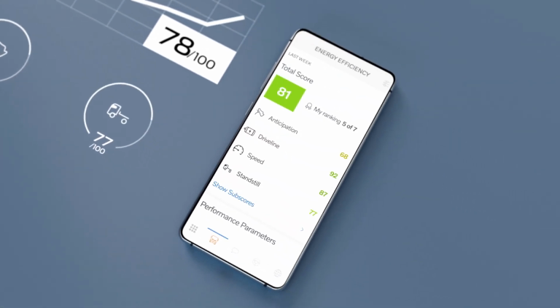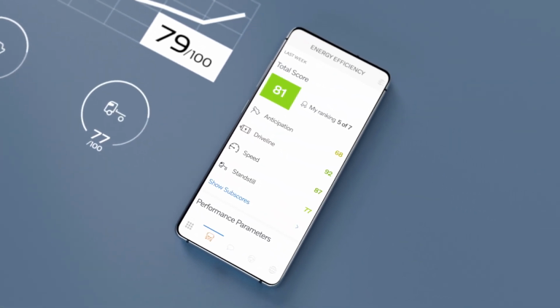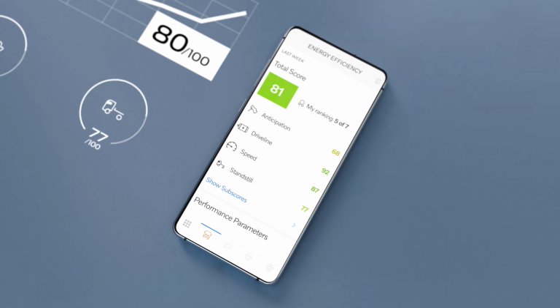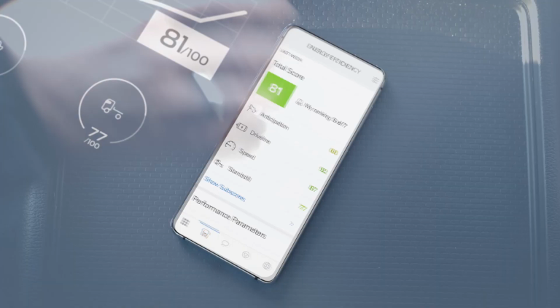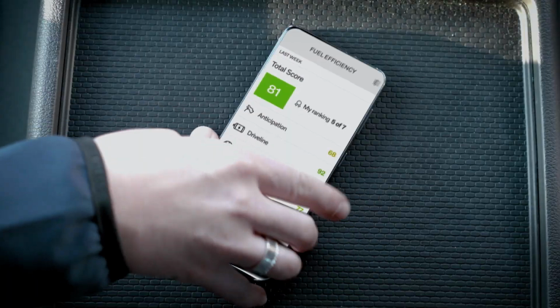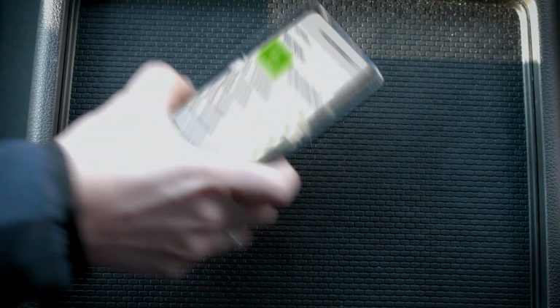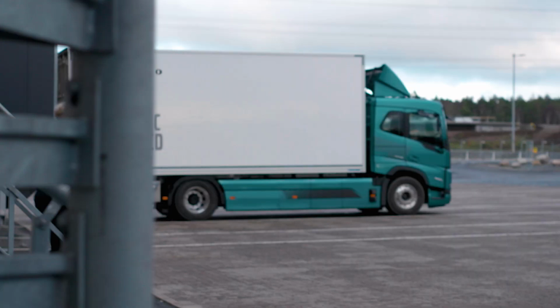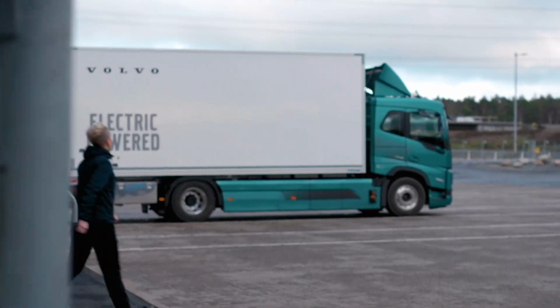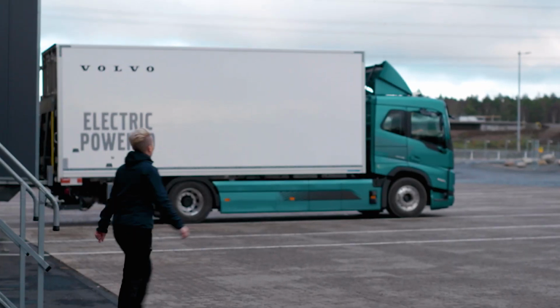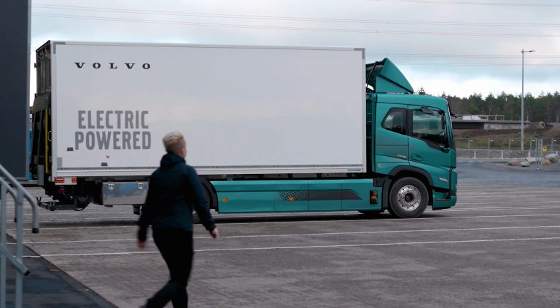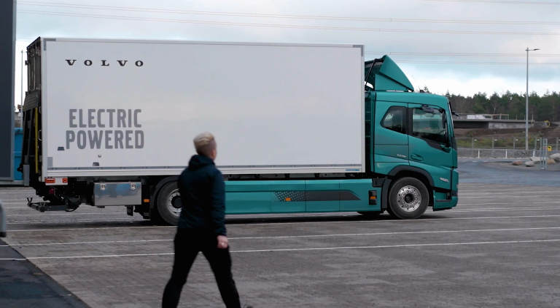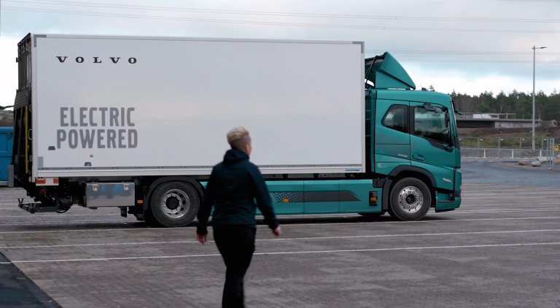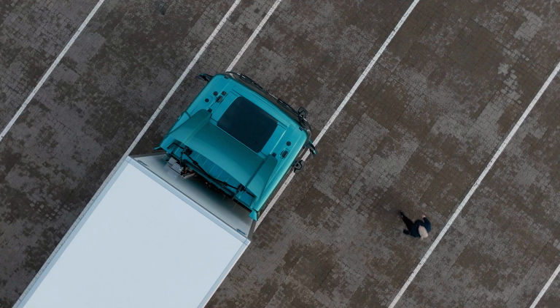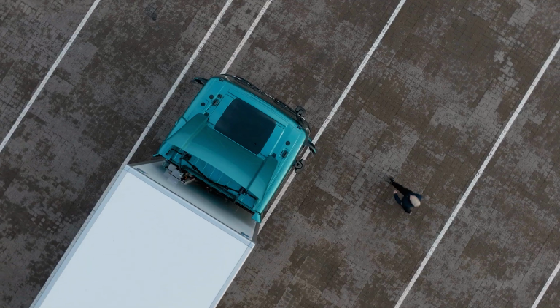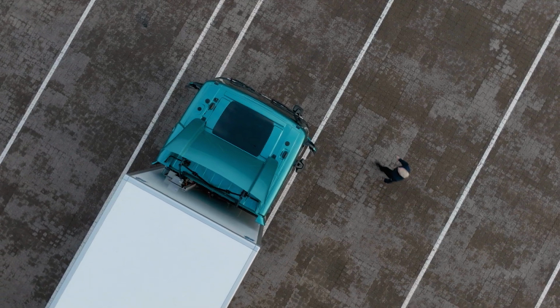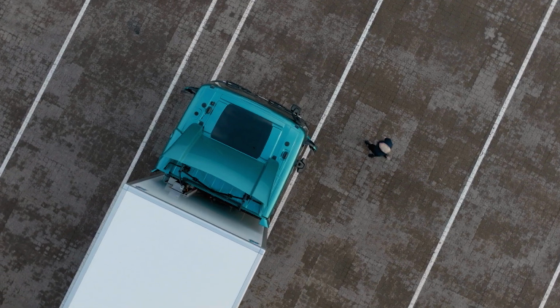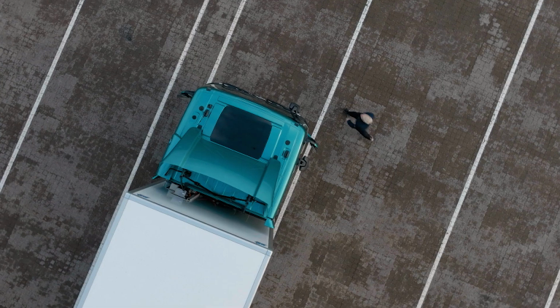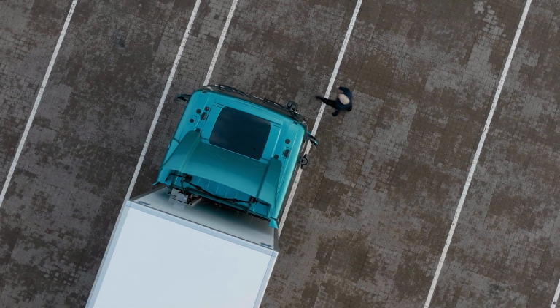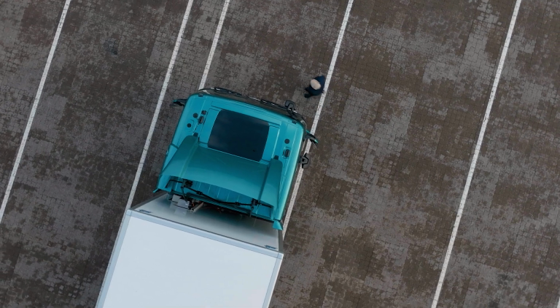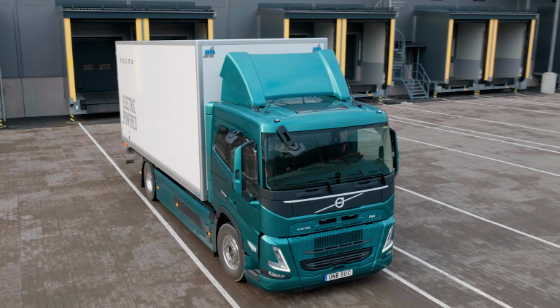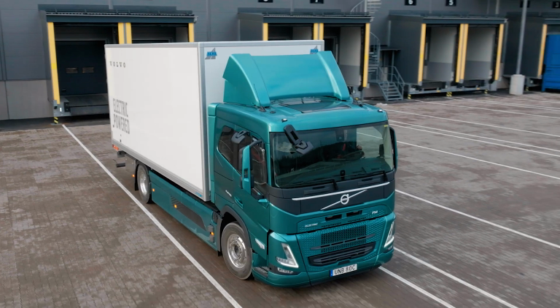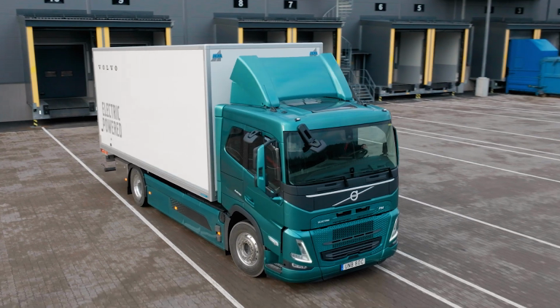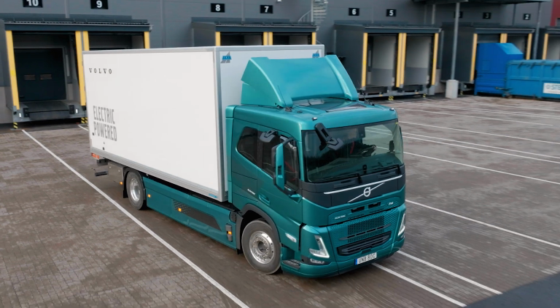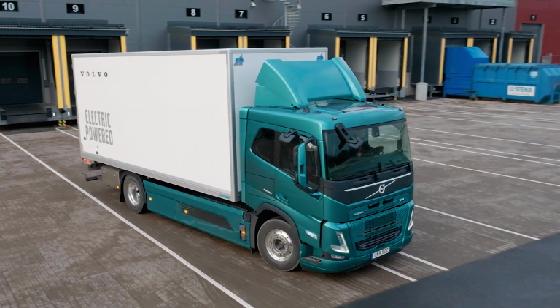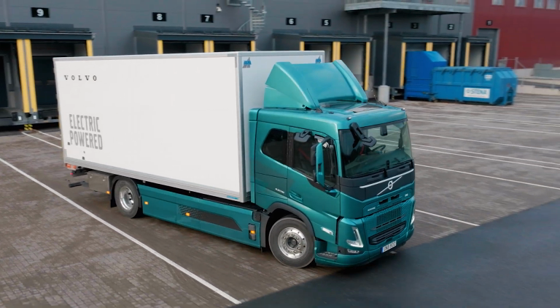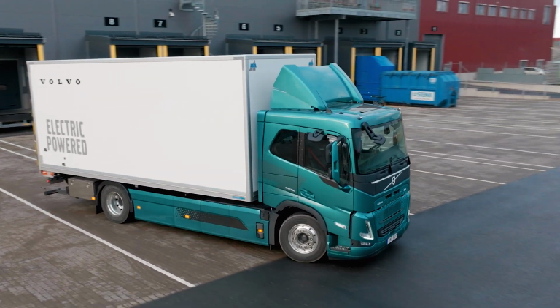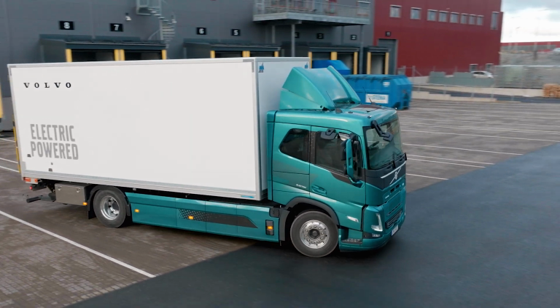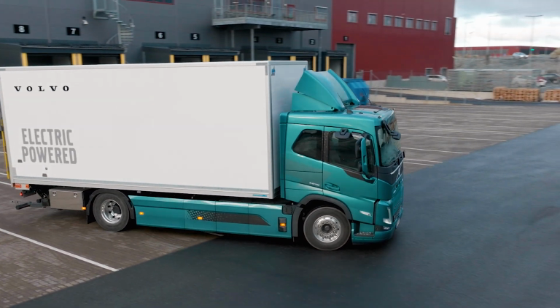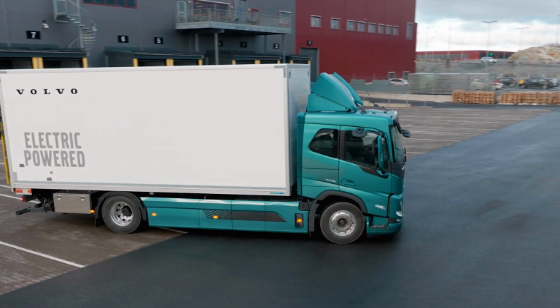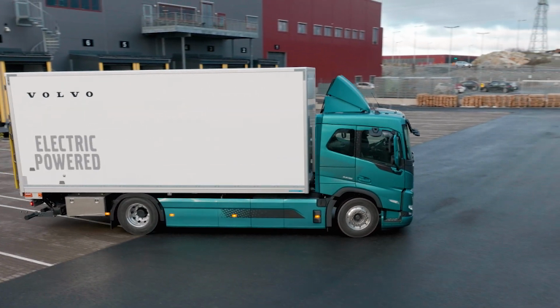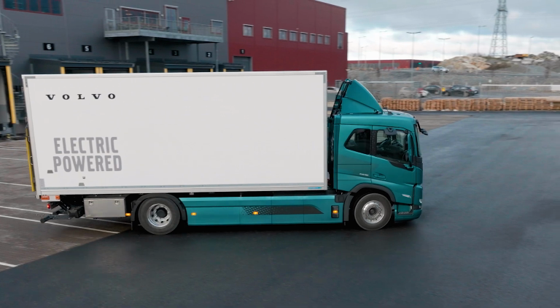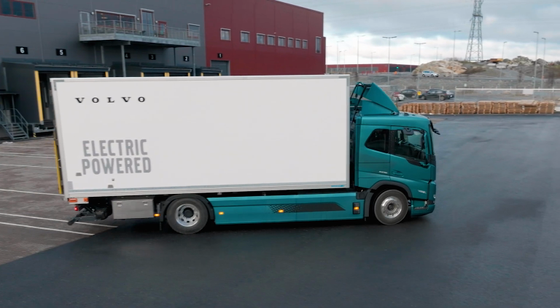In short, the Energy and Environment Service available via the digital interface Volvo Connect will help you save energy and boost the productivity of your transport business.